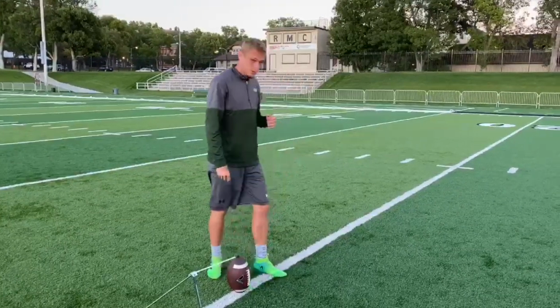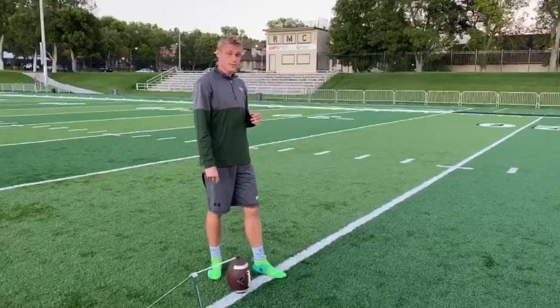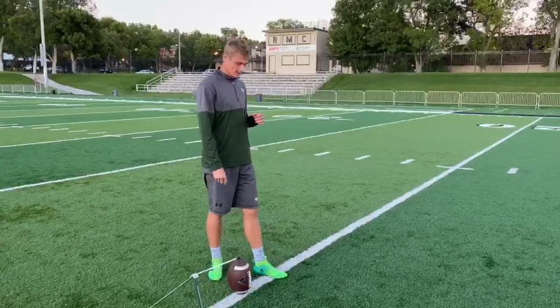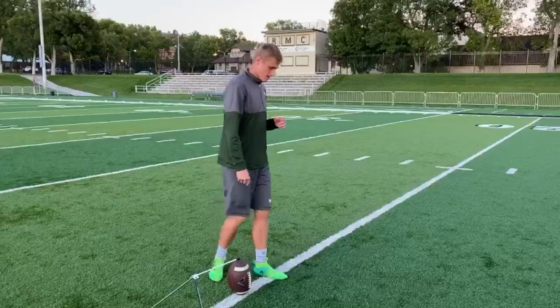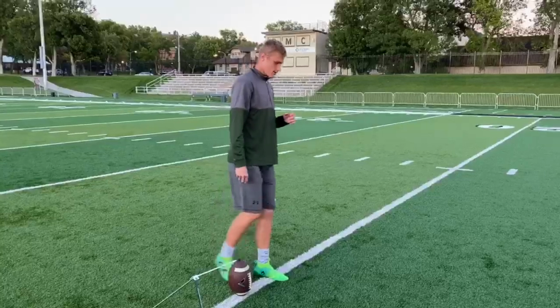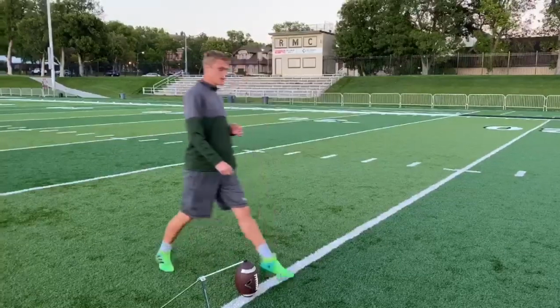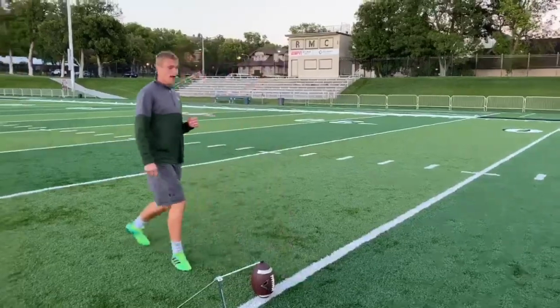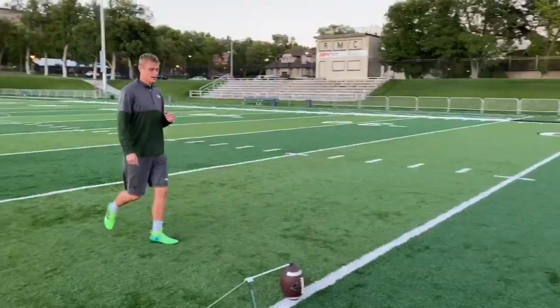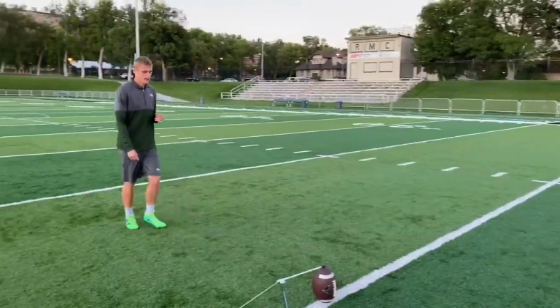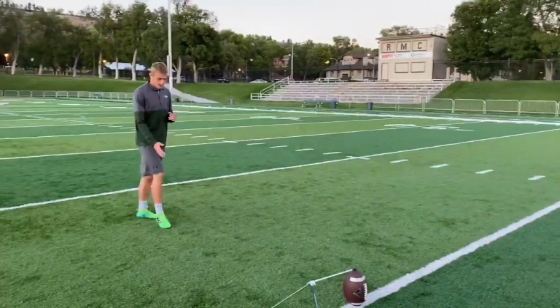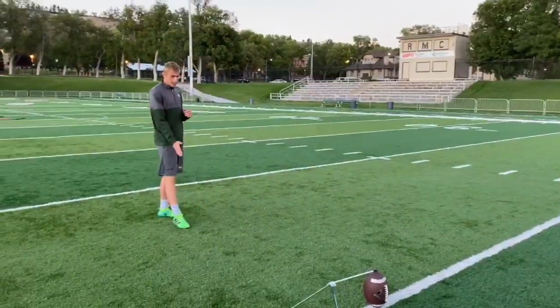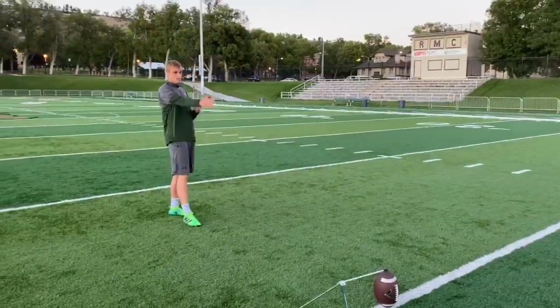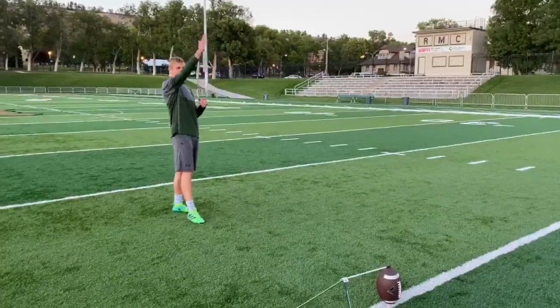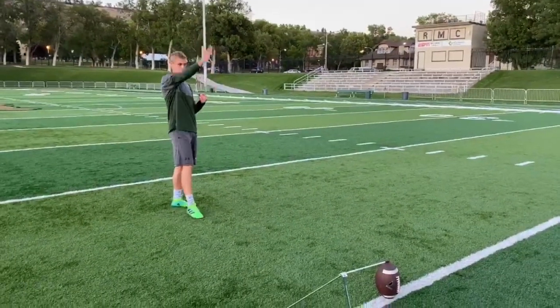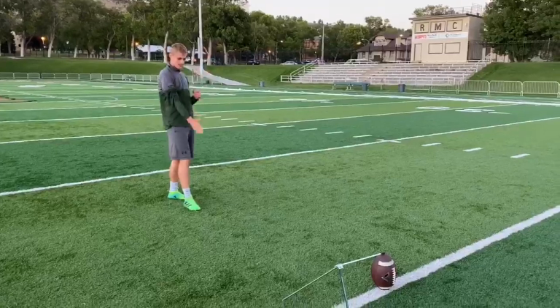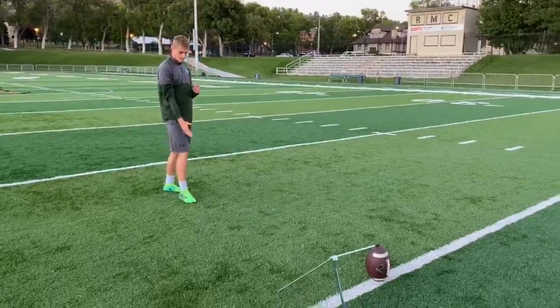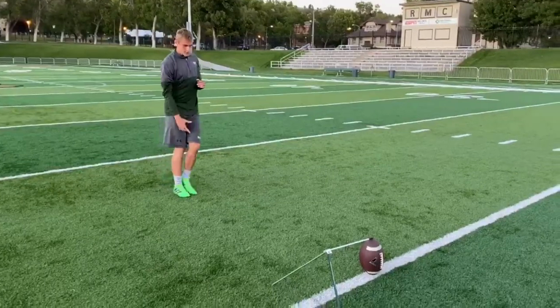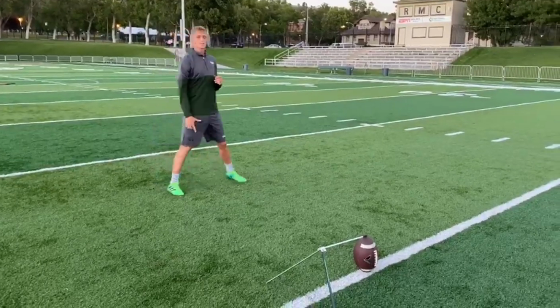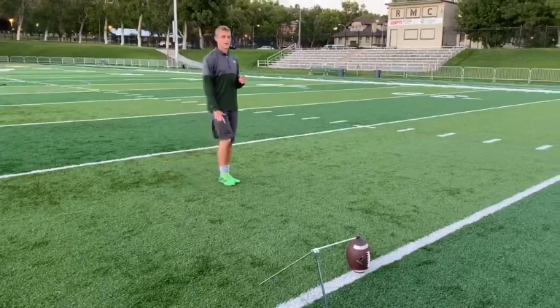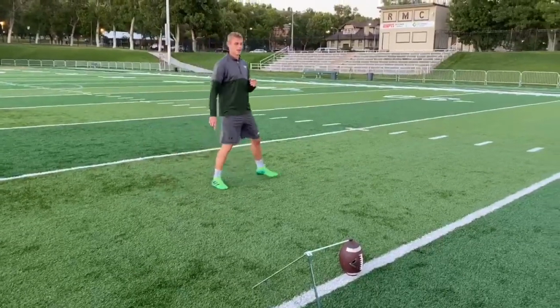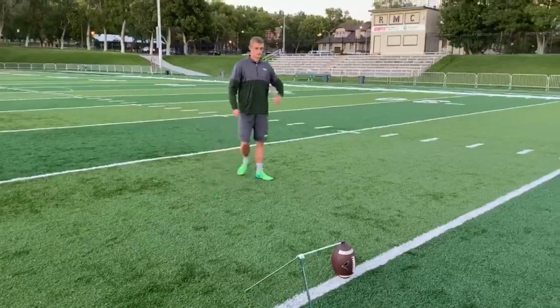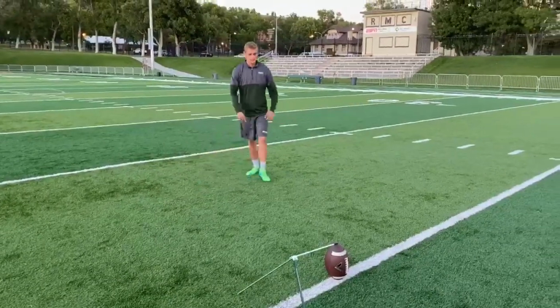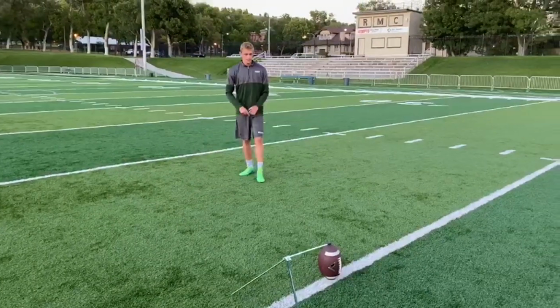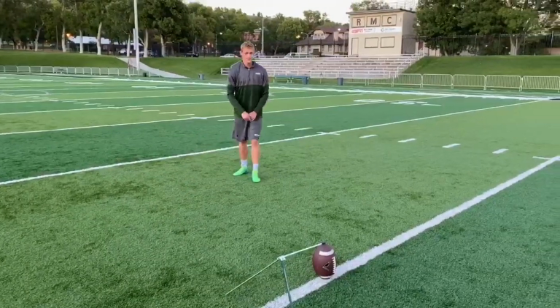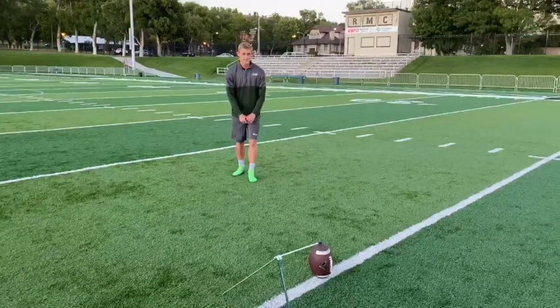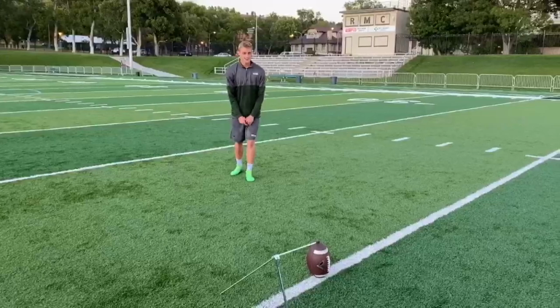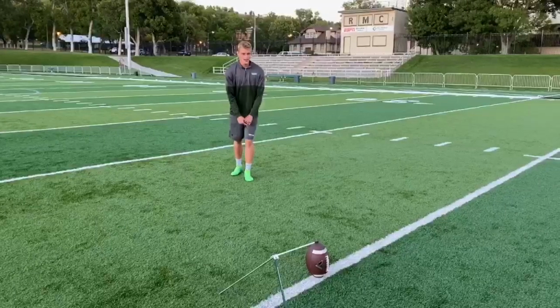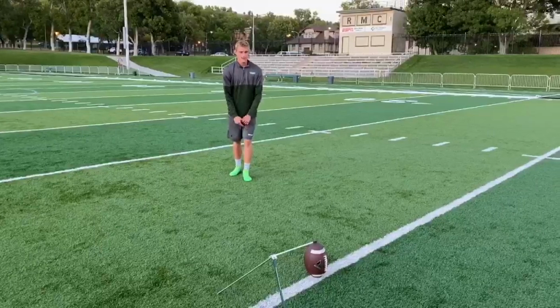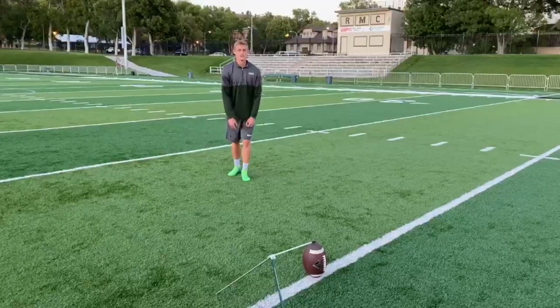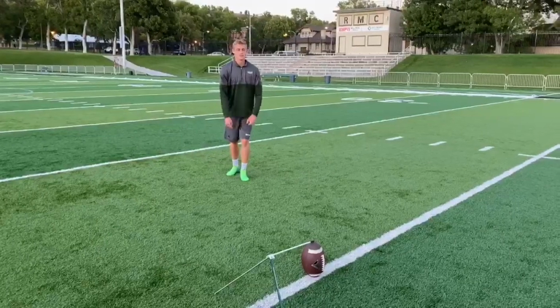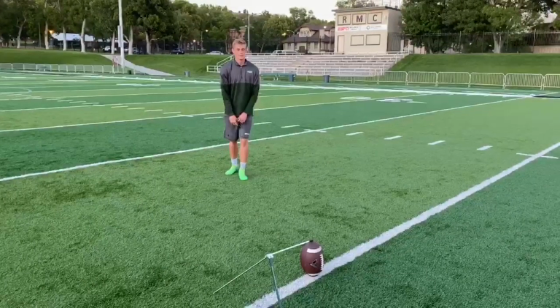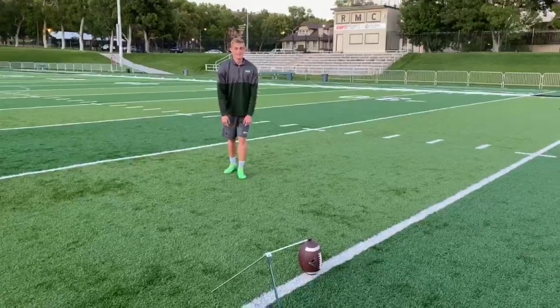Once you have your plant foot set, take three steps back, aim where you're gonna kick it, two steps over, your left foot slightly in front of your right, take two steps to the ball, and then kick it.